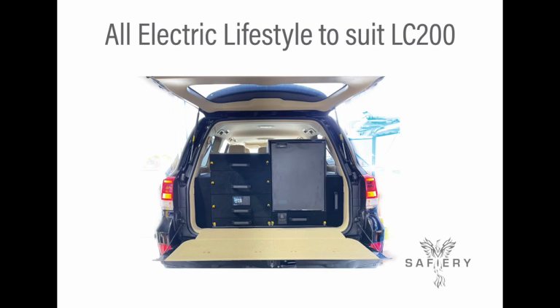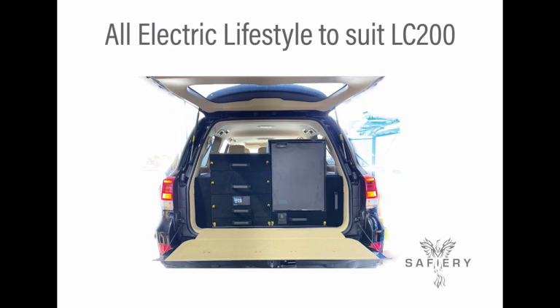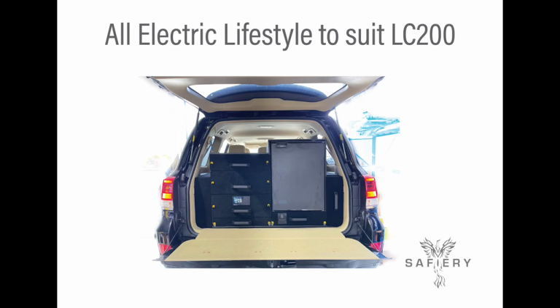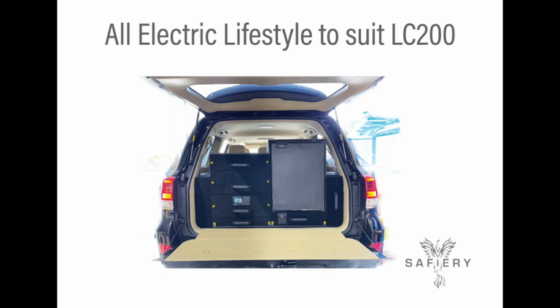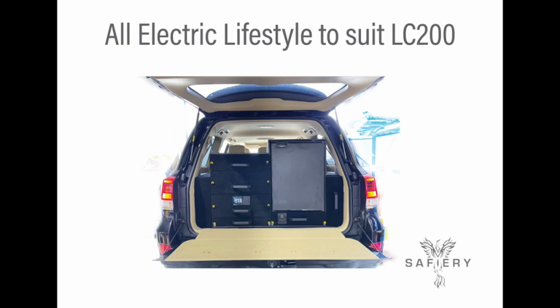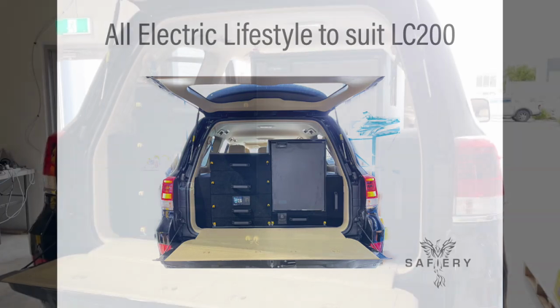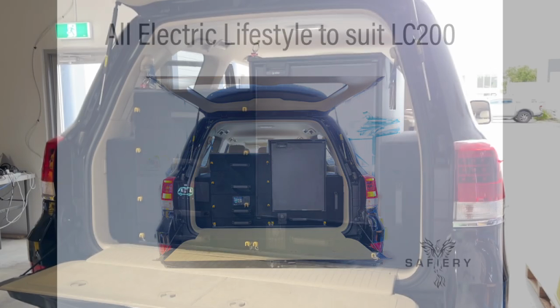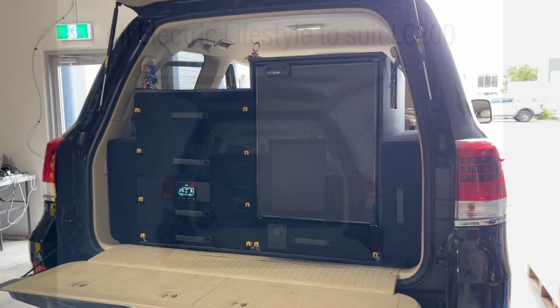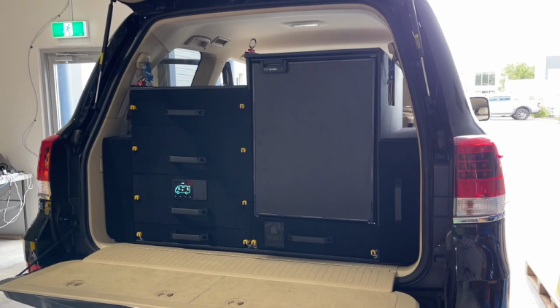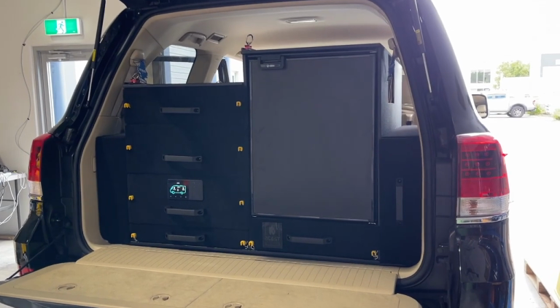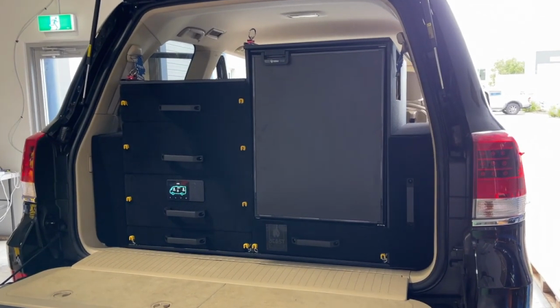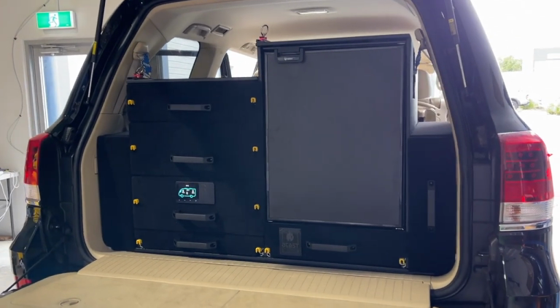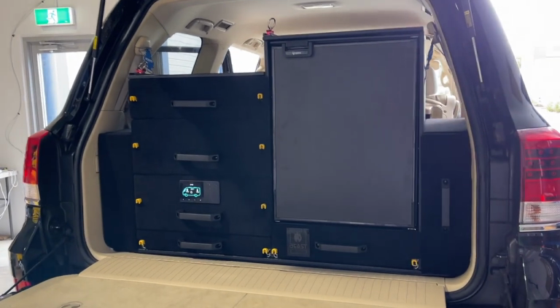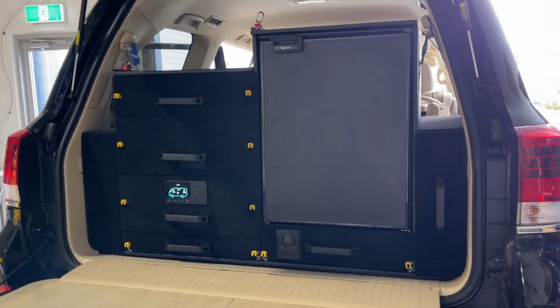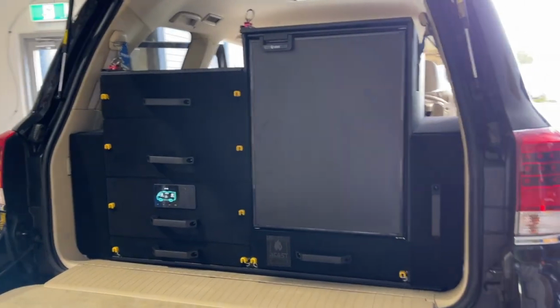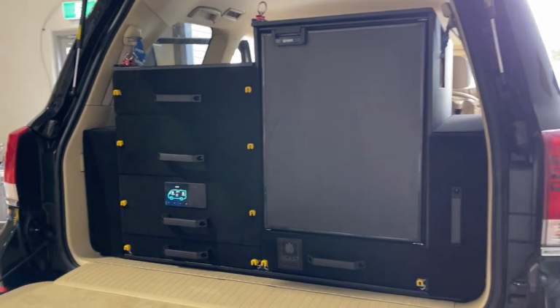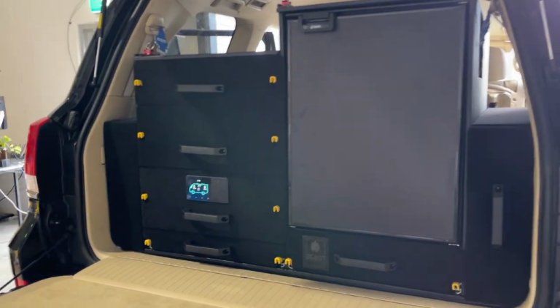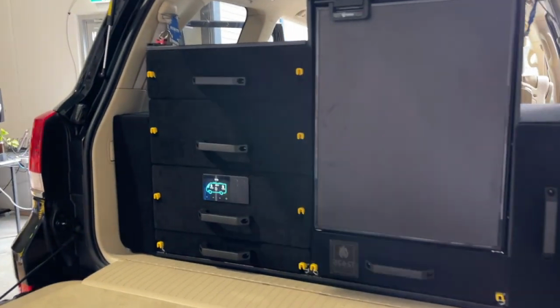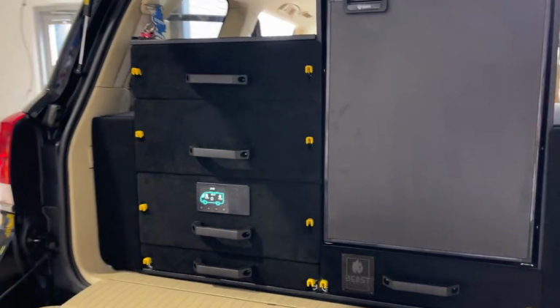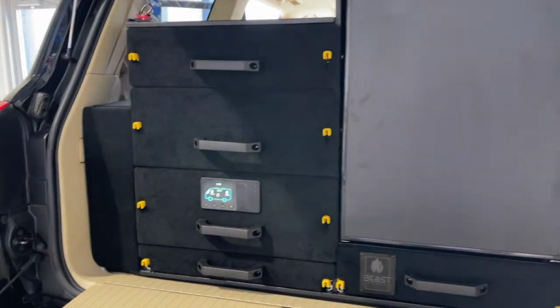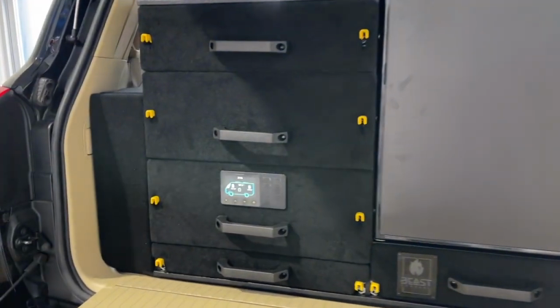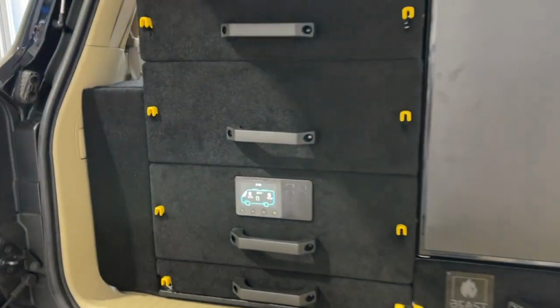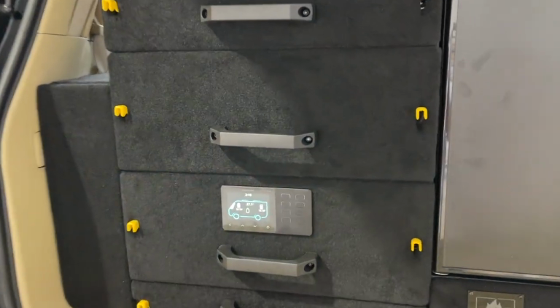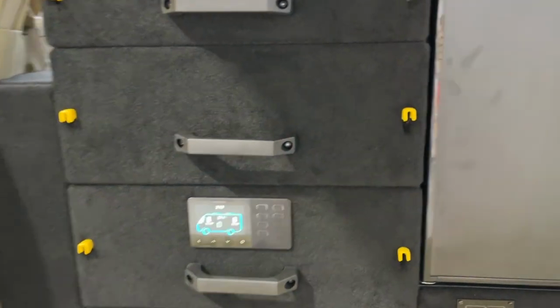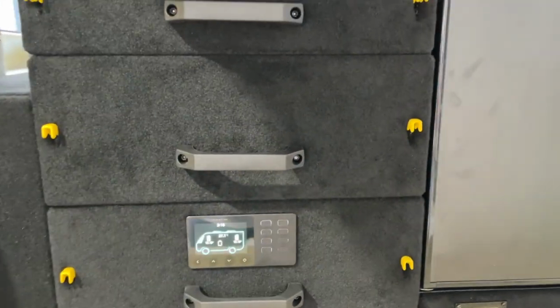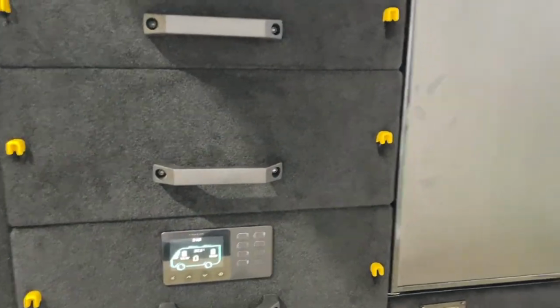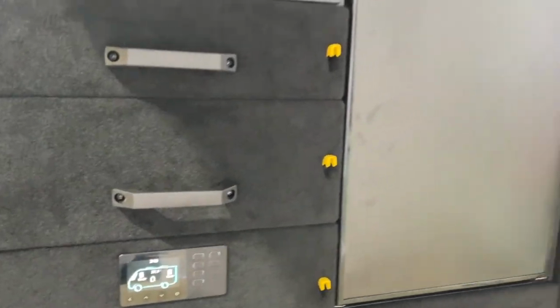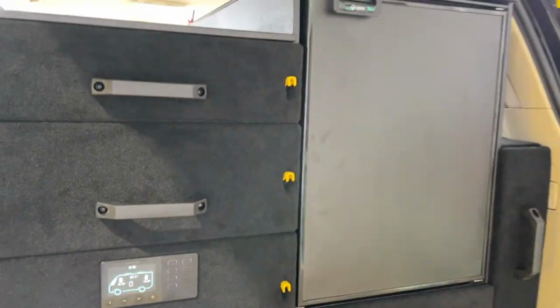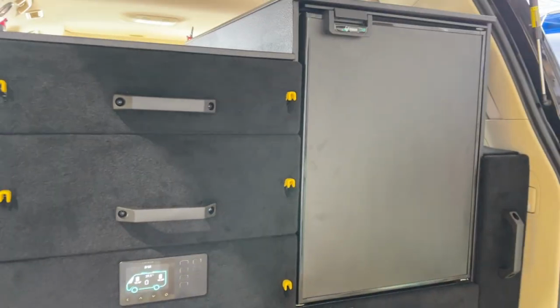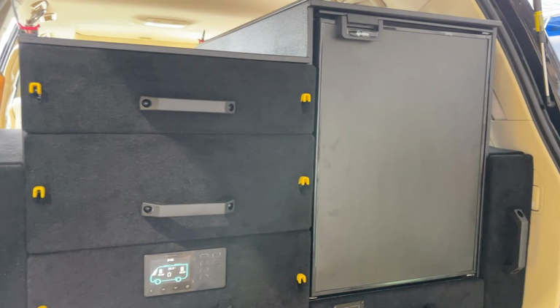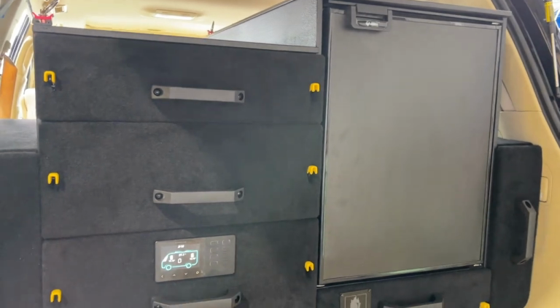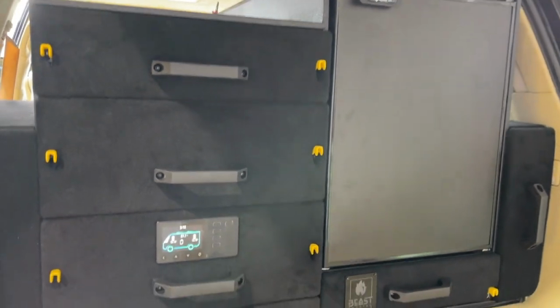Hi, Bruce from Safari. We're nearly there on our lifestyle kit — let's give viewers a bit of an update on where we're at. This is completely built. At the end of the video I'm going to give you the weight and put it into the text.